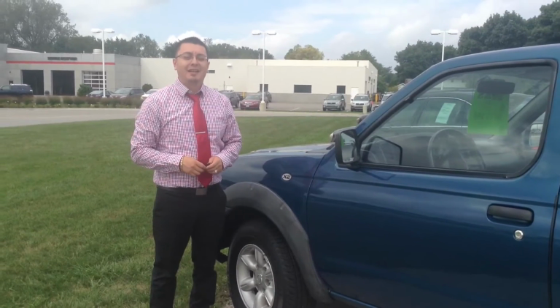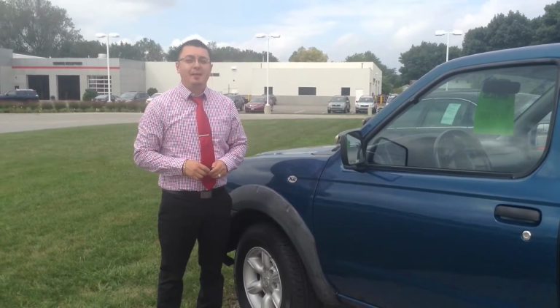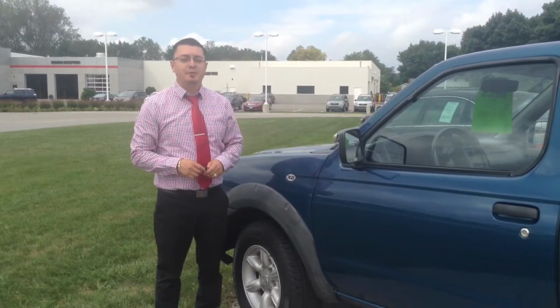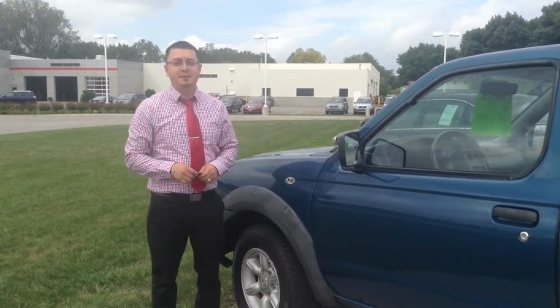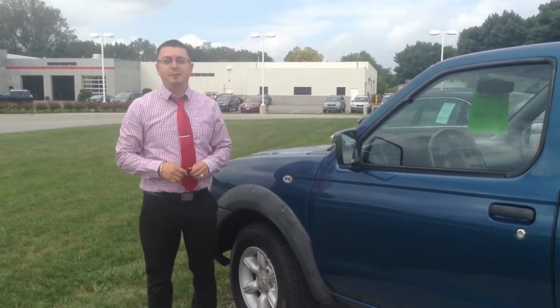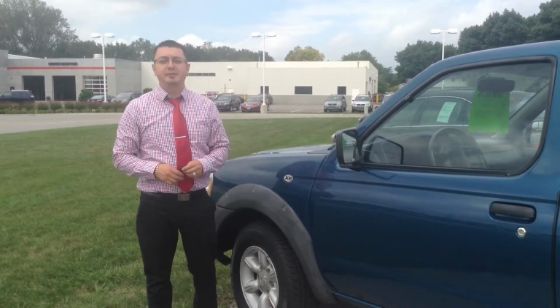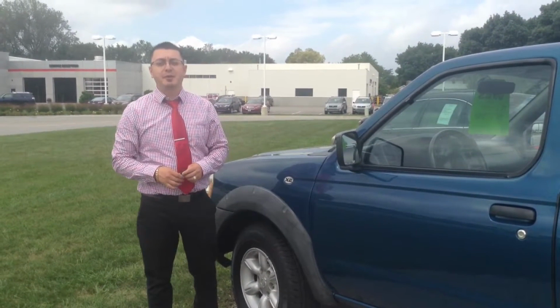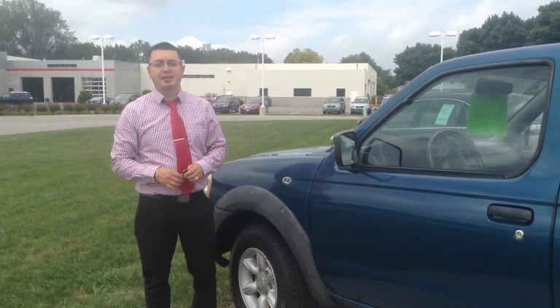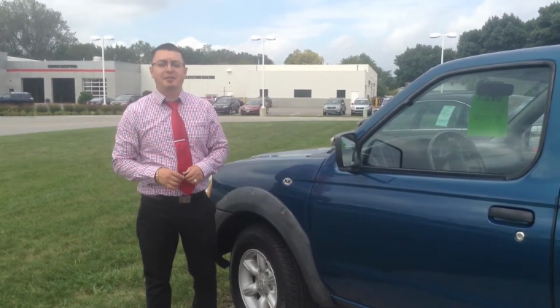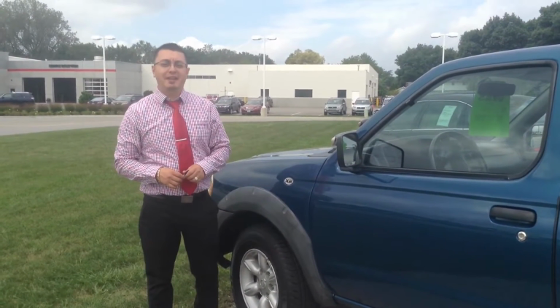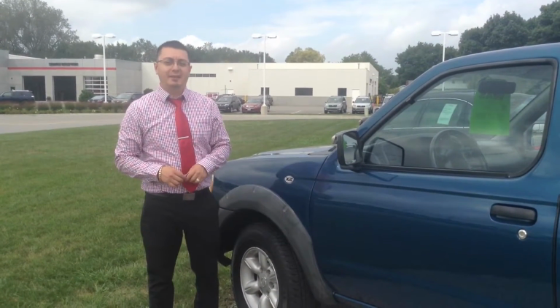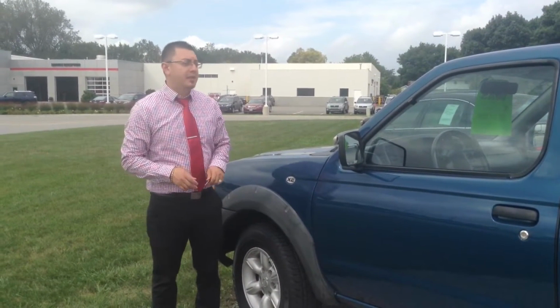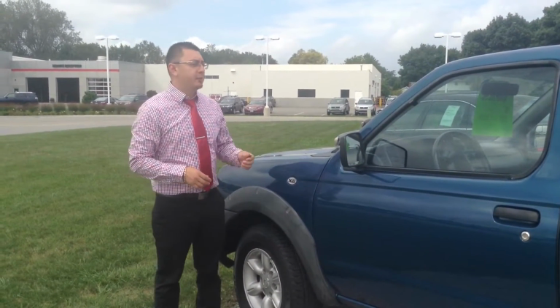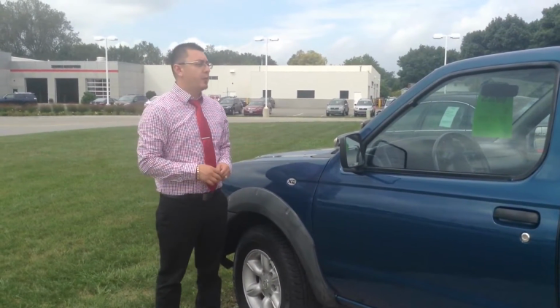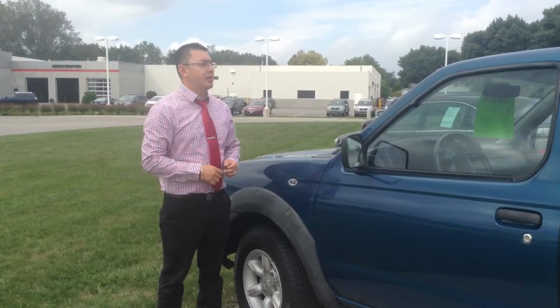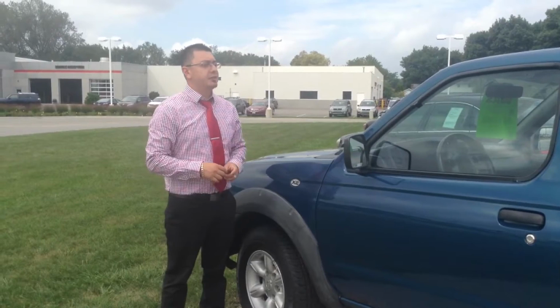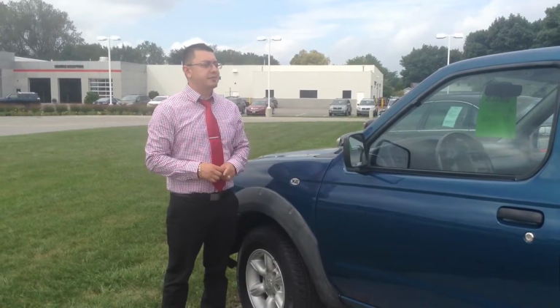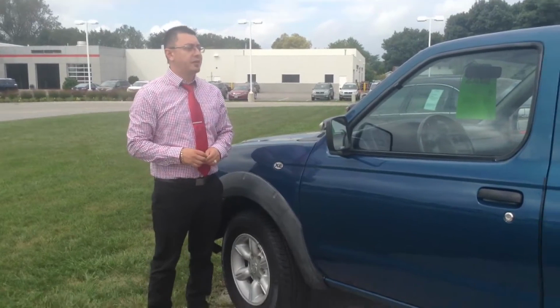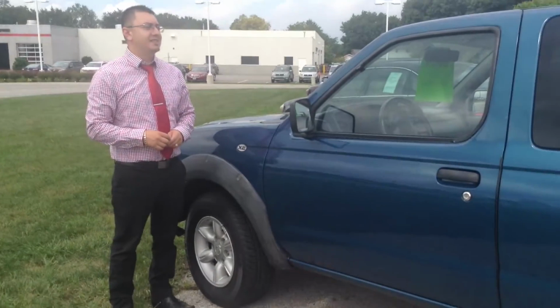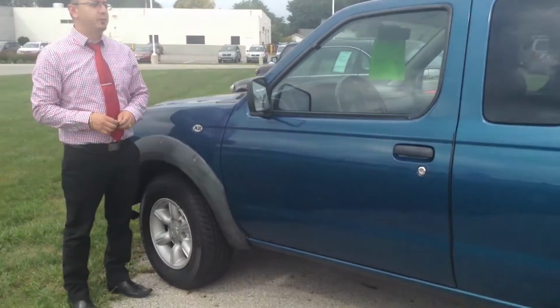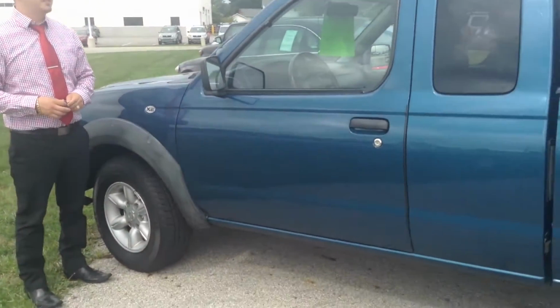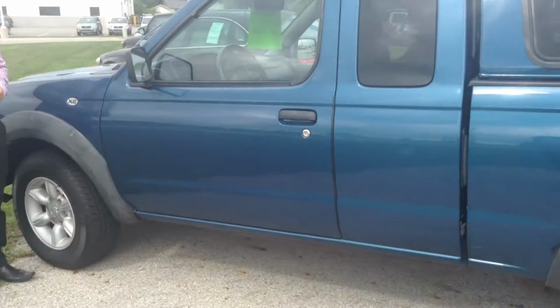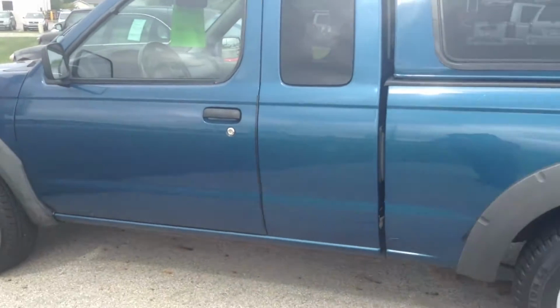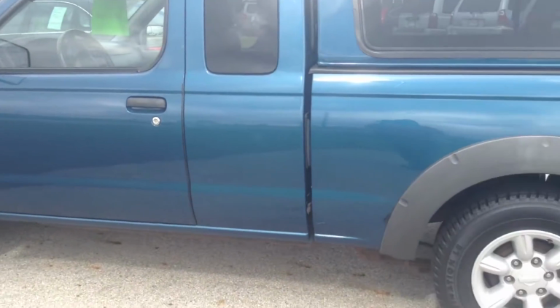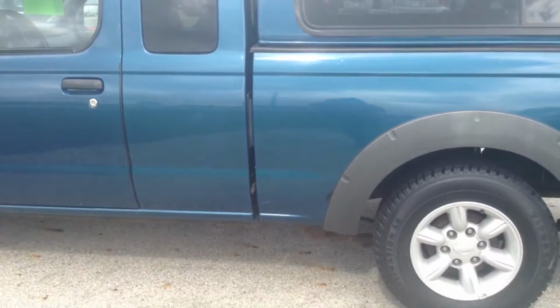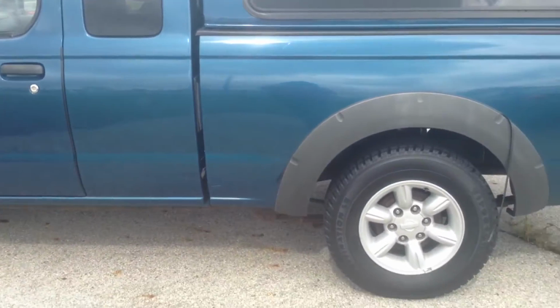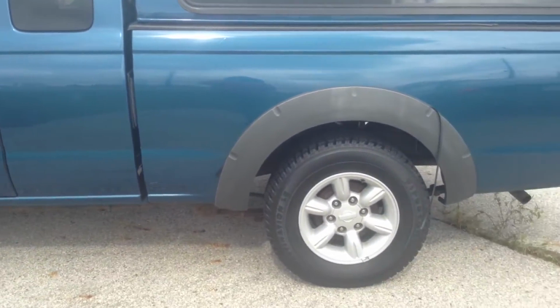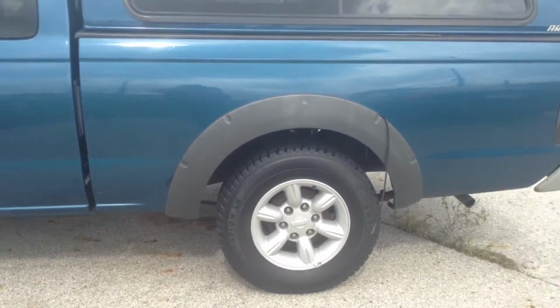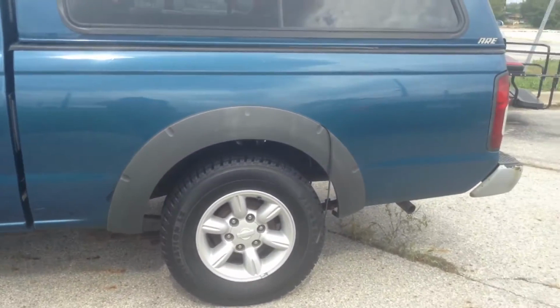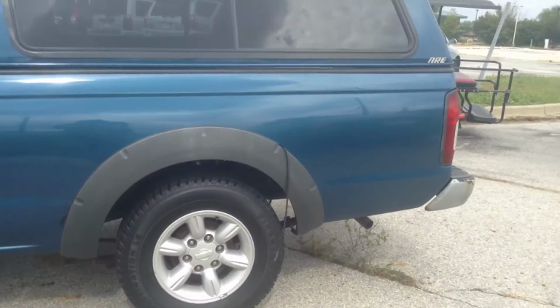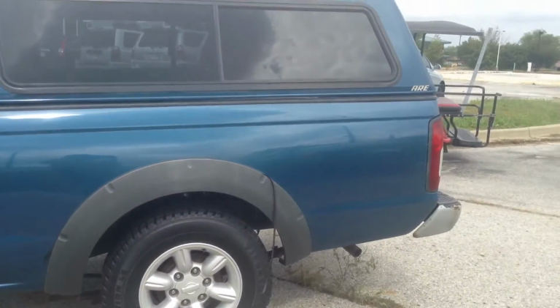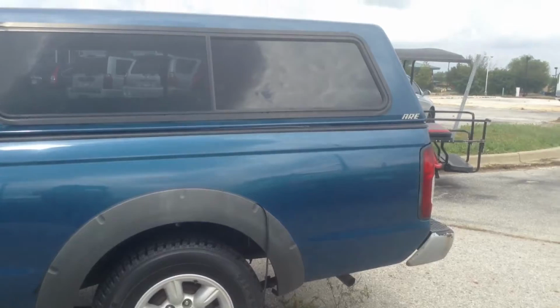Hi folks, my name is Juan from Team Toyota here in Sherriville, Indiana. Today we're going to walk around a 2001 Nissan Frontier pickup truck with 48,000 miles on it.